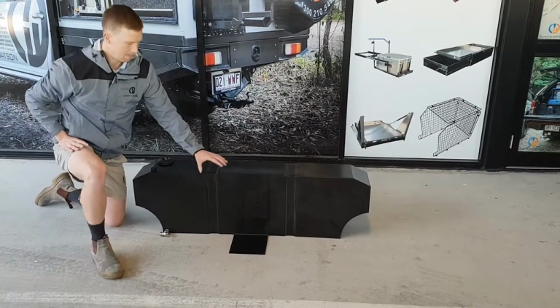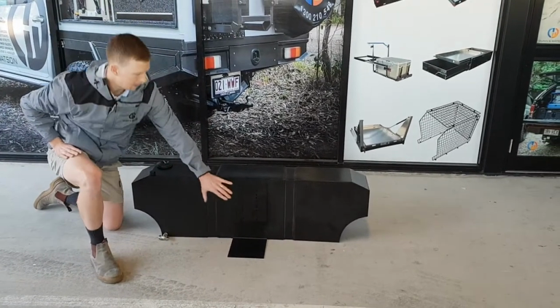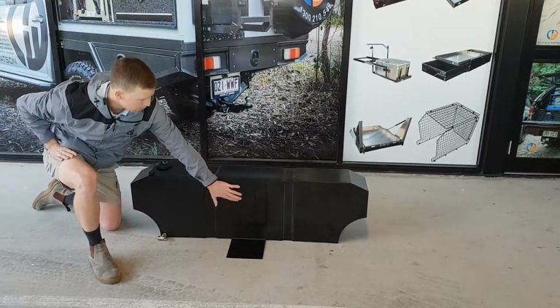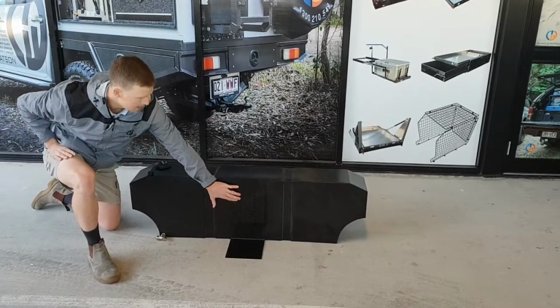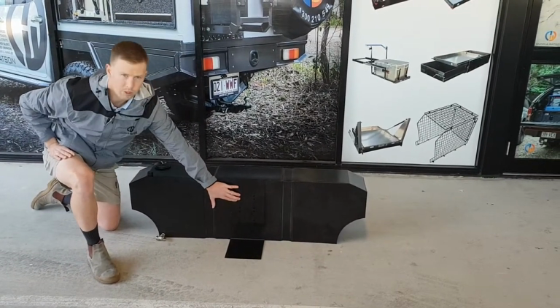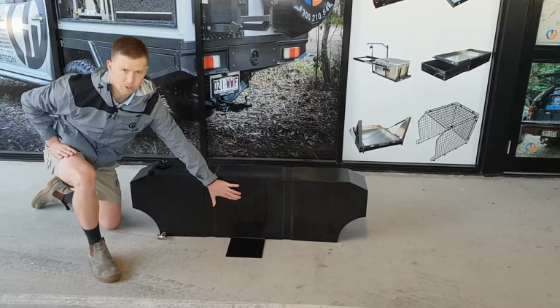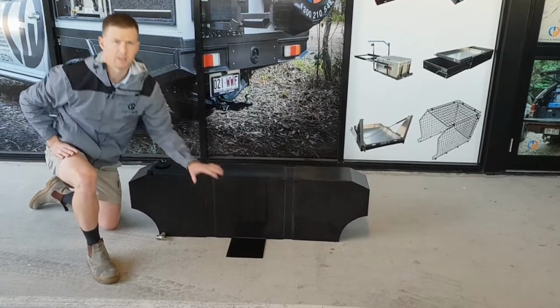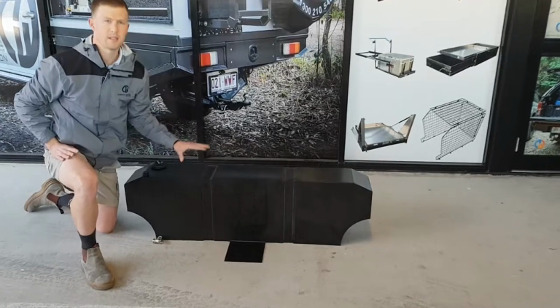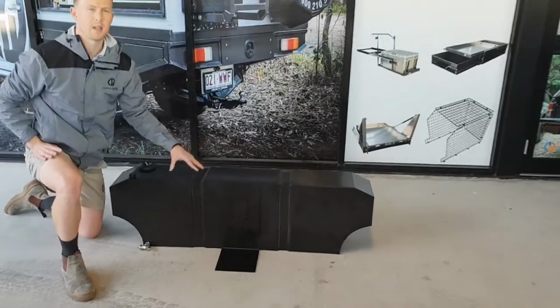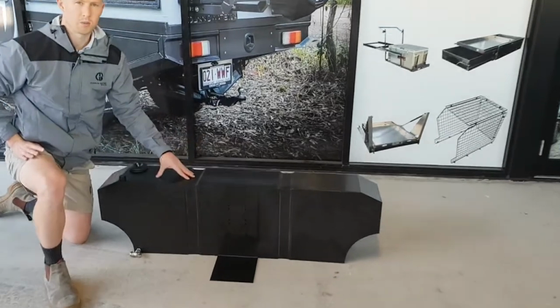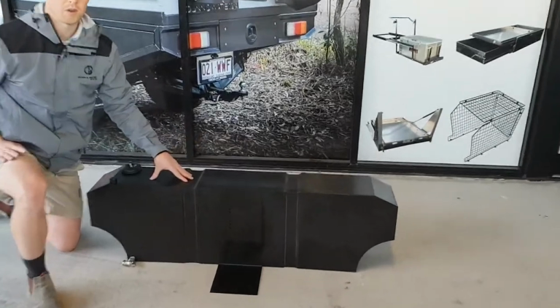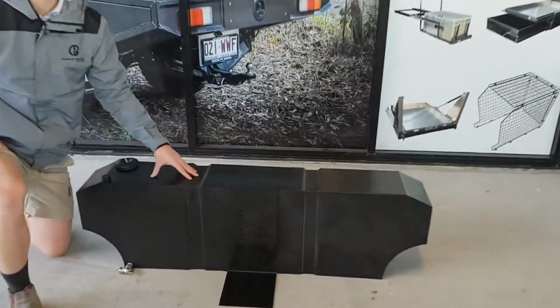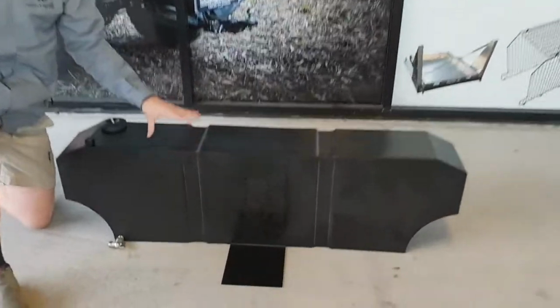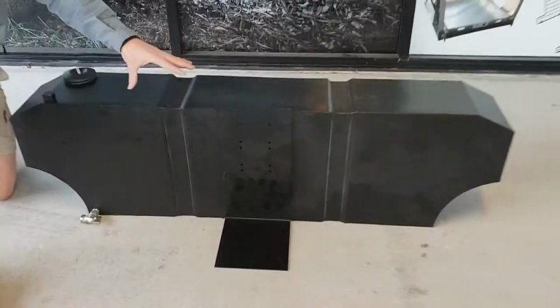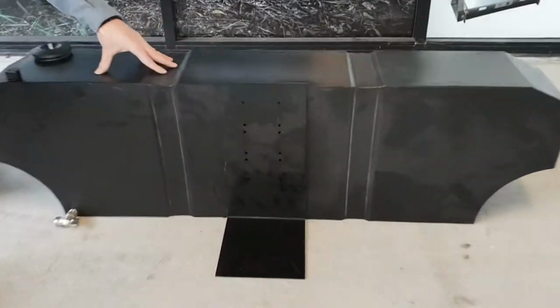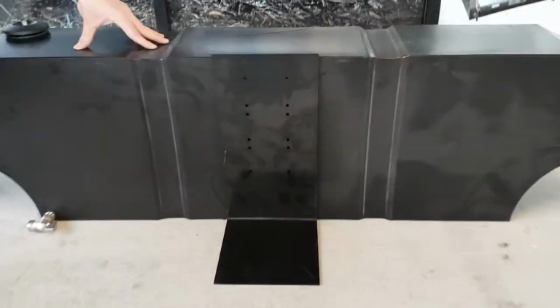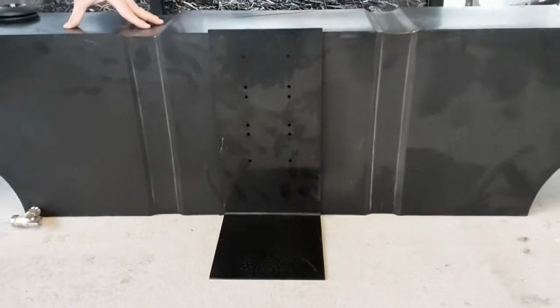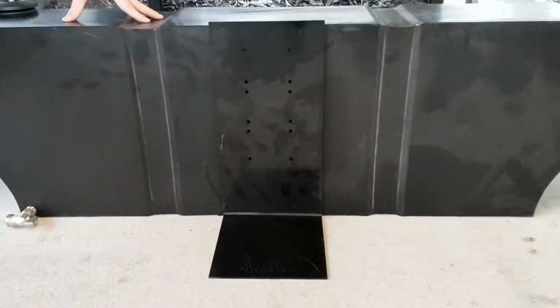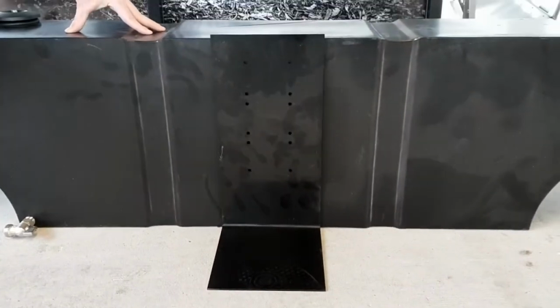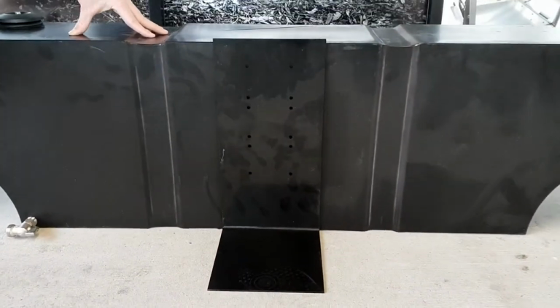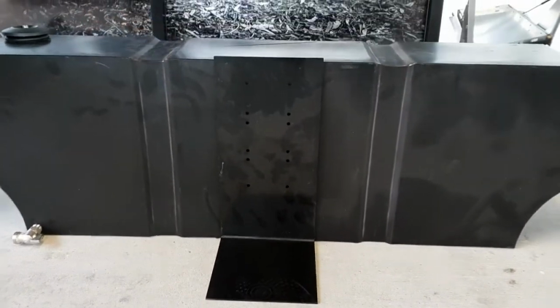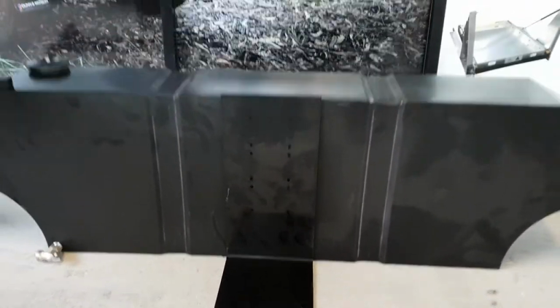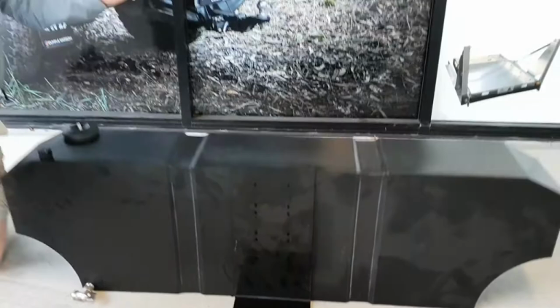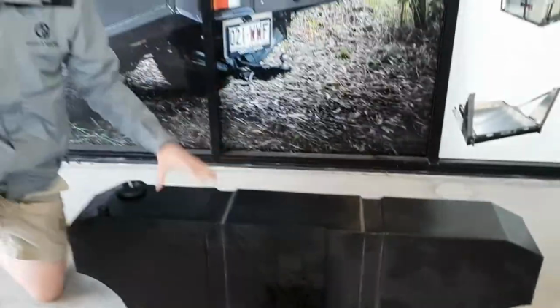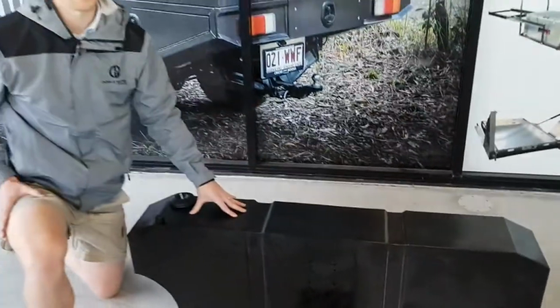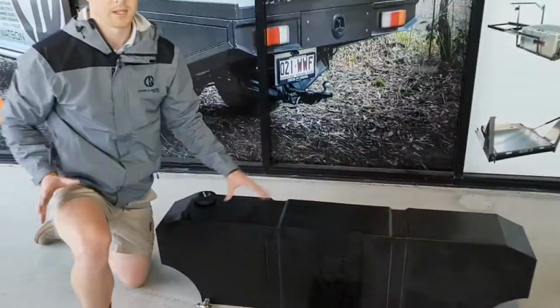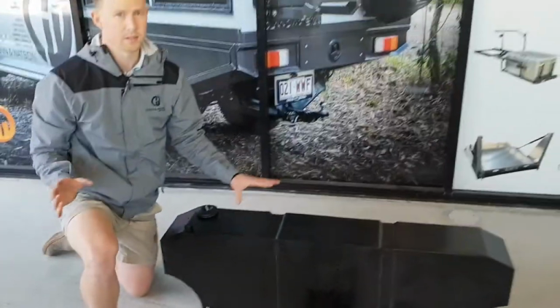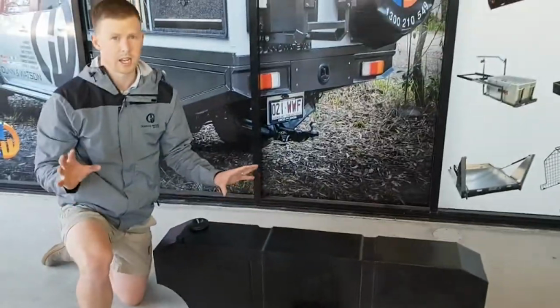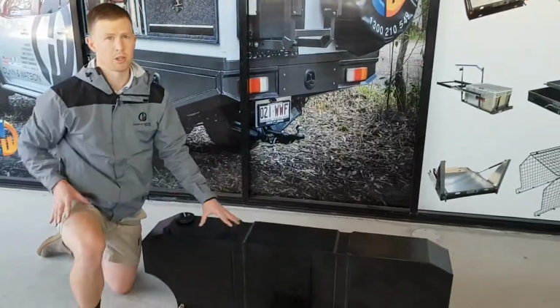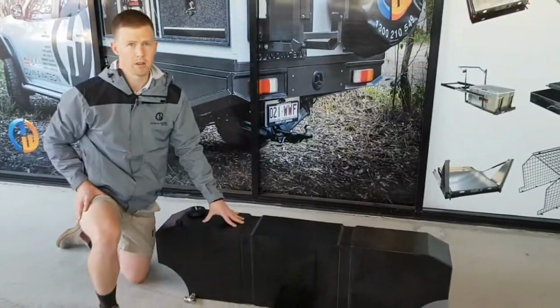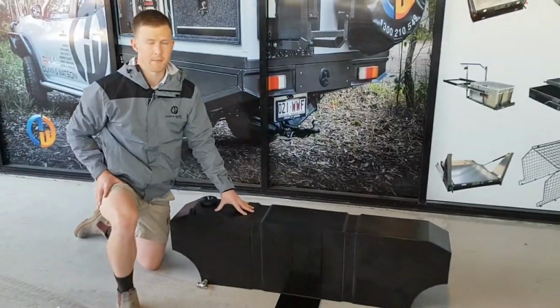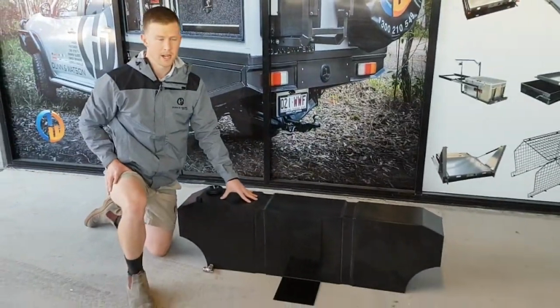The plate also has some pre-drilled holes. This is to mount your 12 volt pump — it will suit most manufacturers on the market, but if it didn't, it's just a piece of steel so you can drill your own and mount it up.